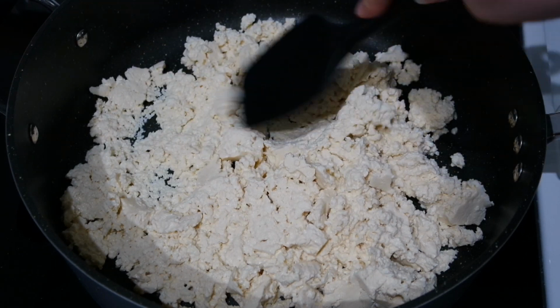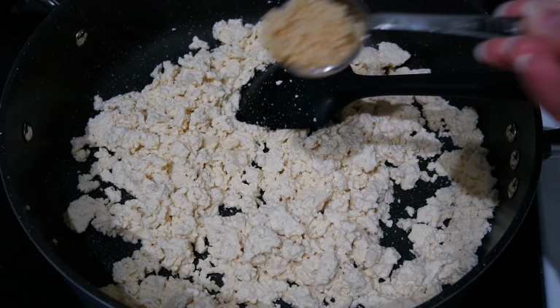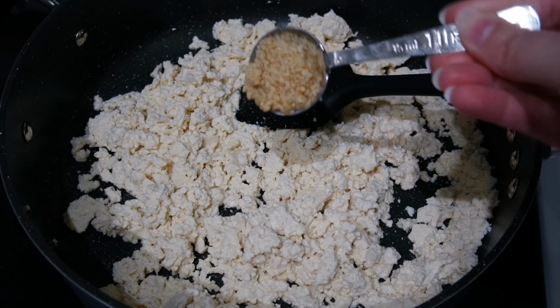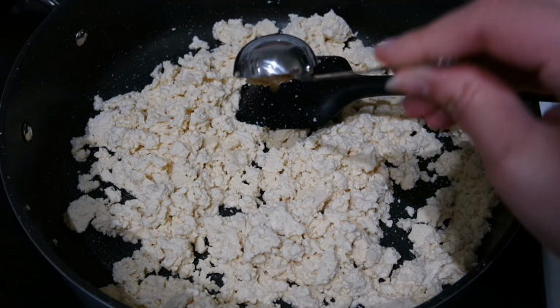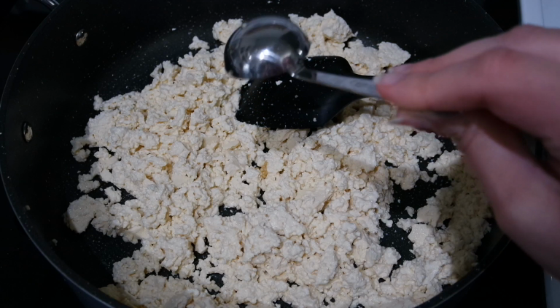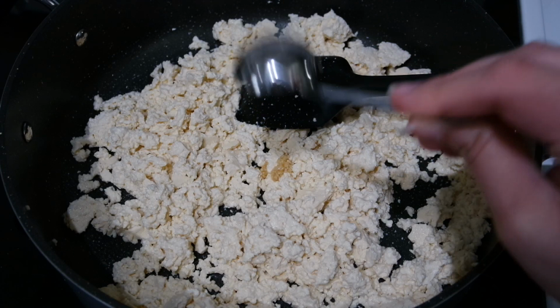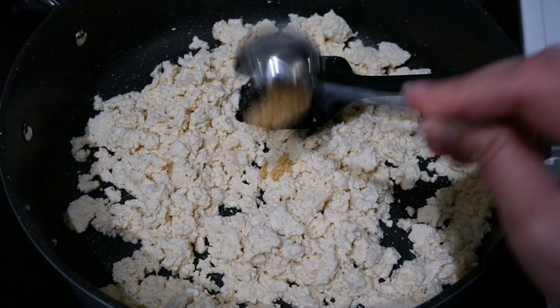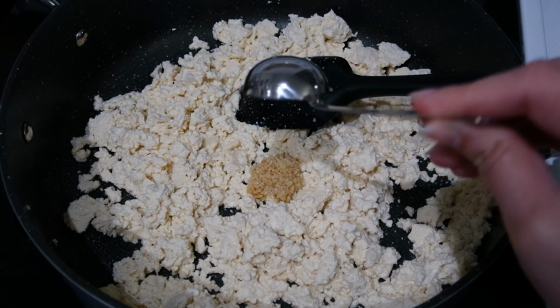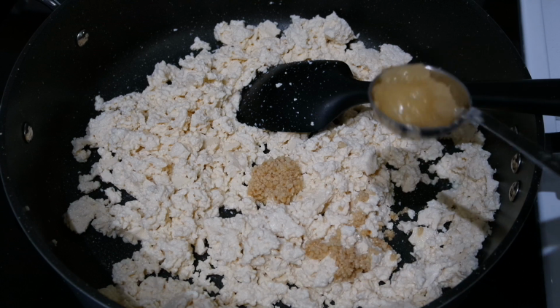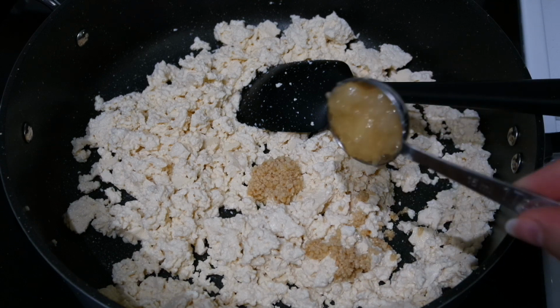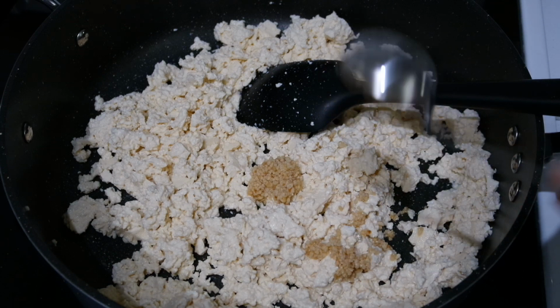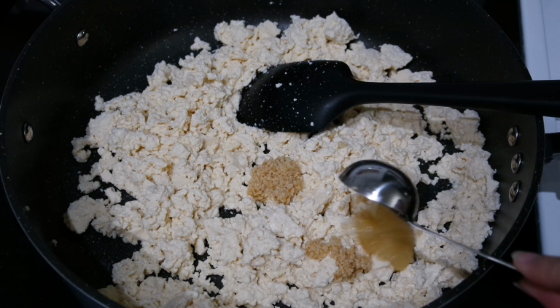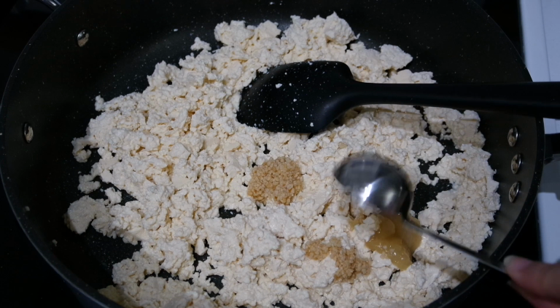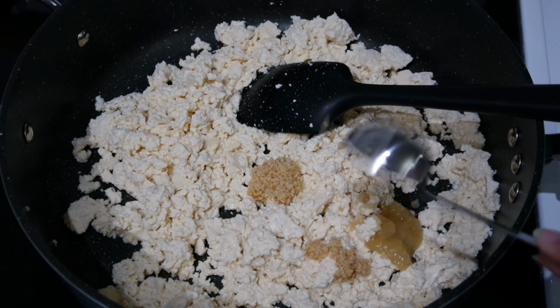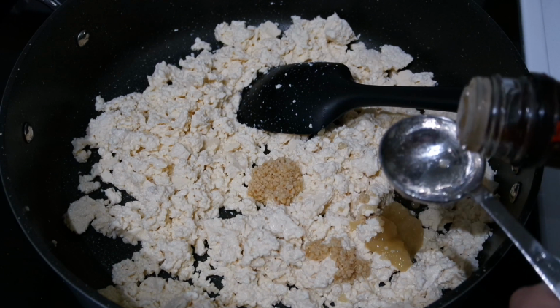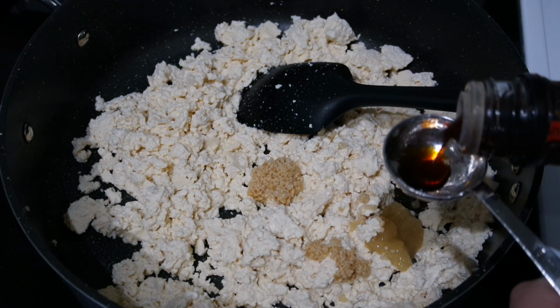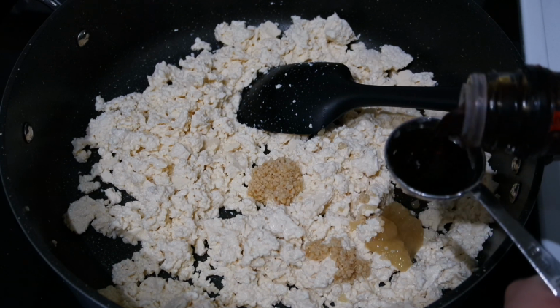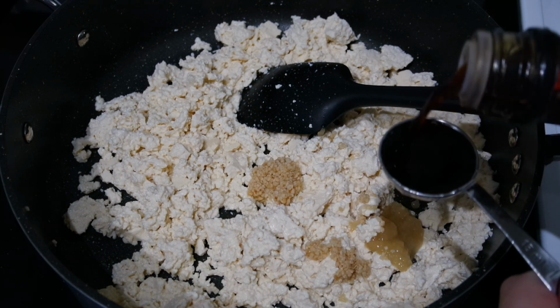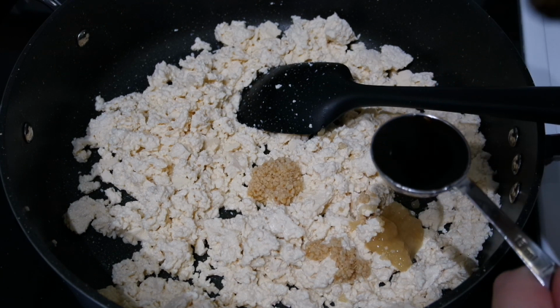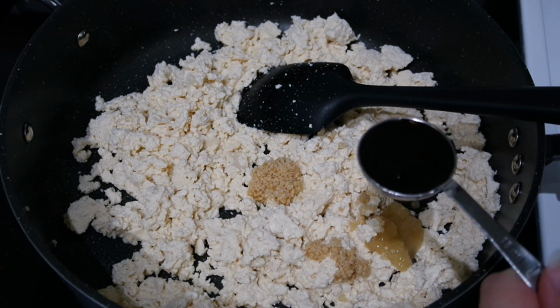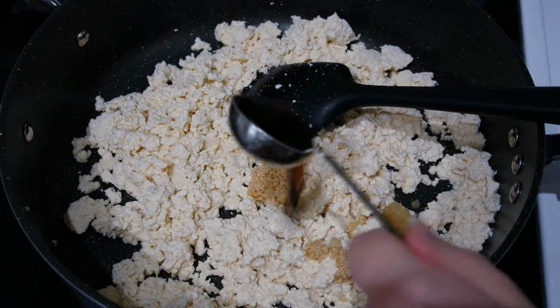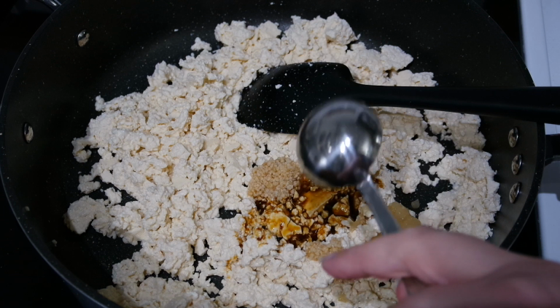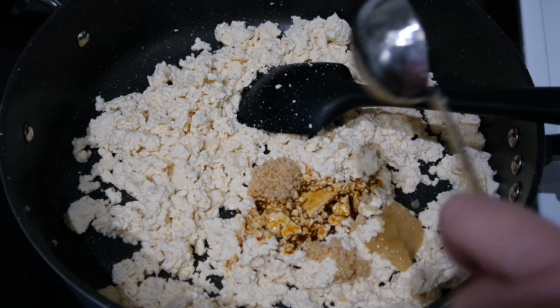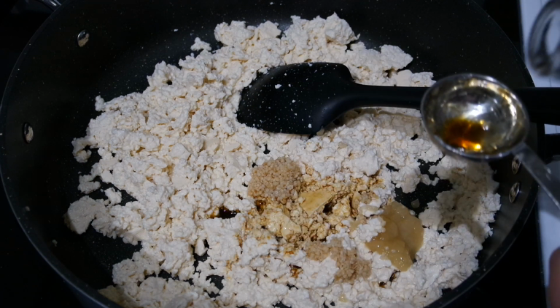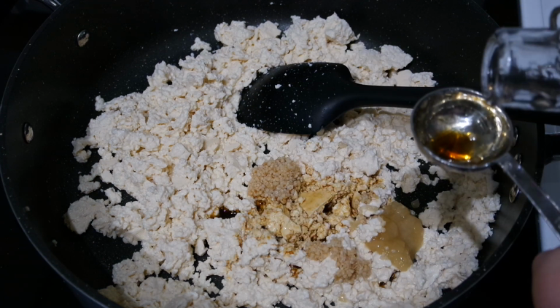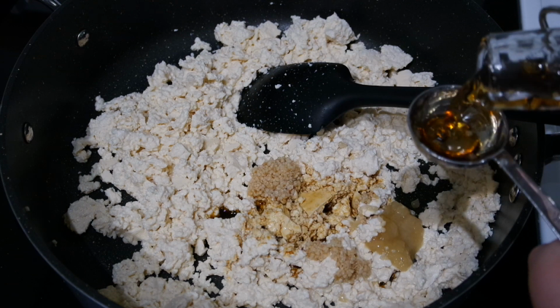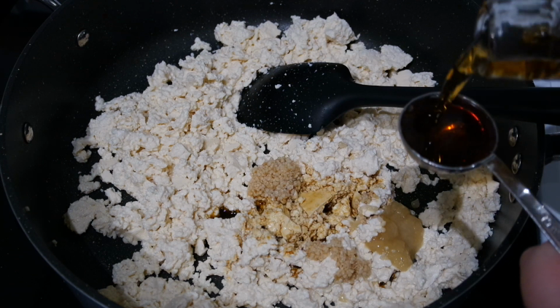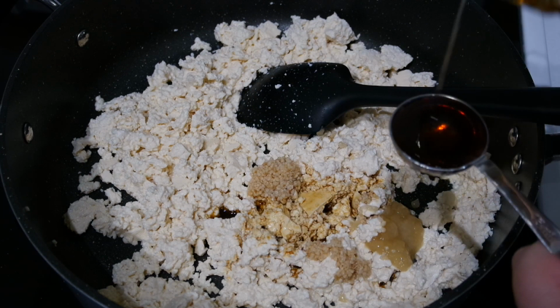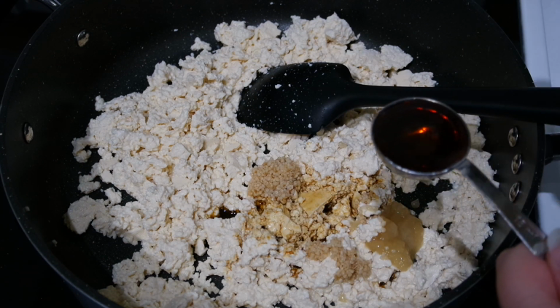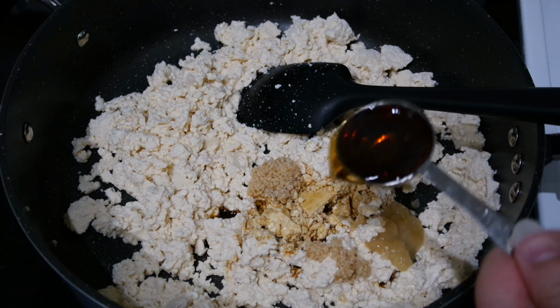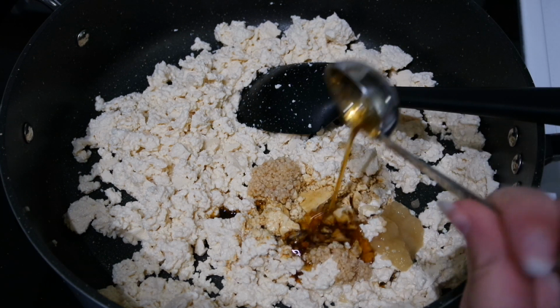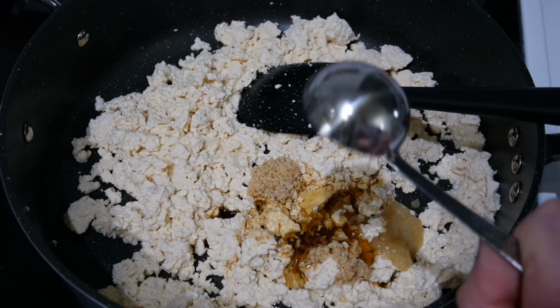Then I'm adding one tablespoon of minced garlic, one tablespoon of crushed ginger, one tablespoon of tamari — which is gluten-free soy sauce — and one tablespoon of toasted sesame oil.